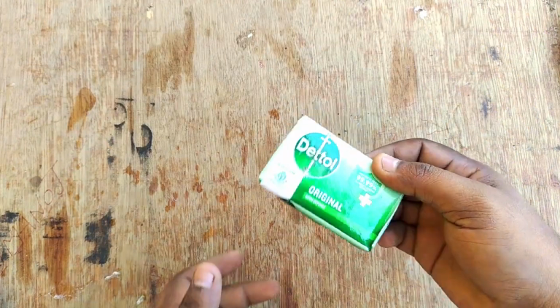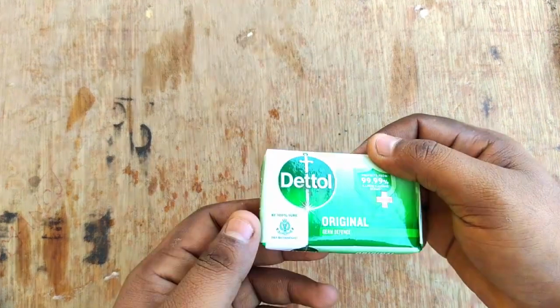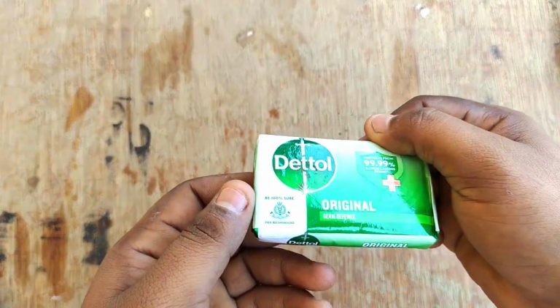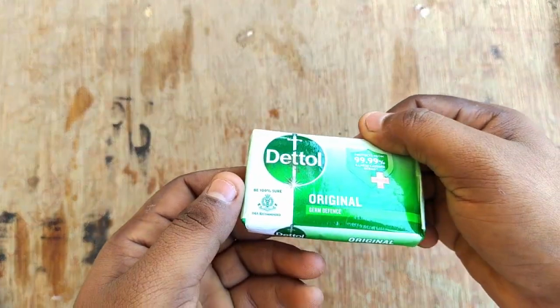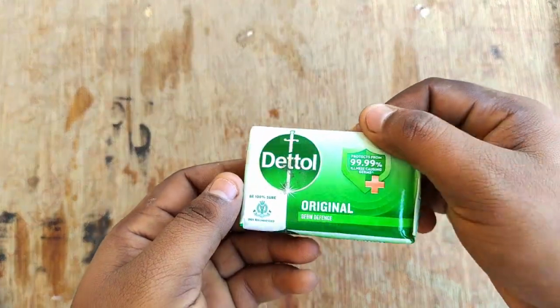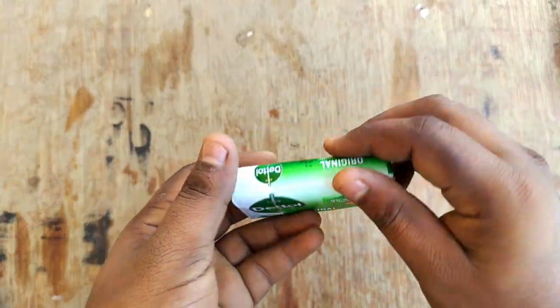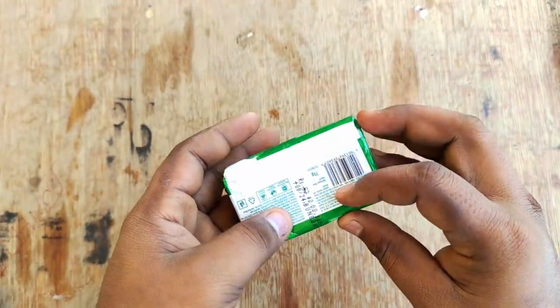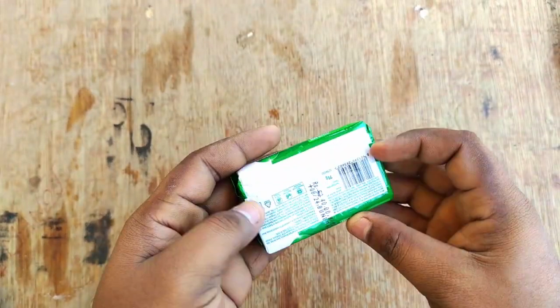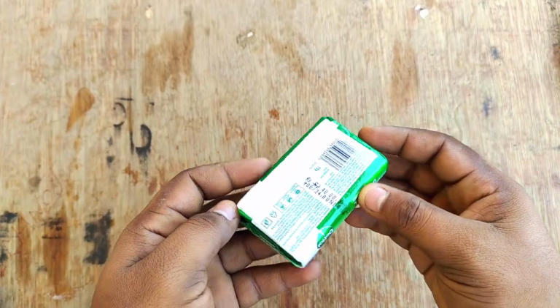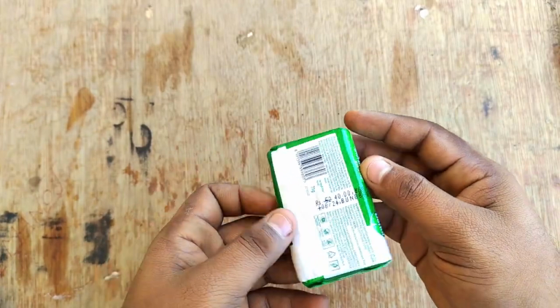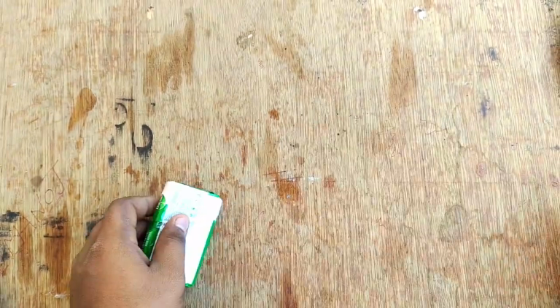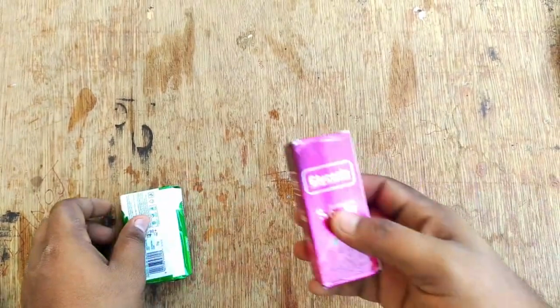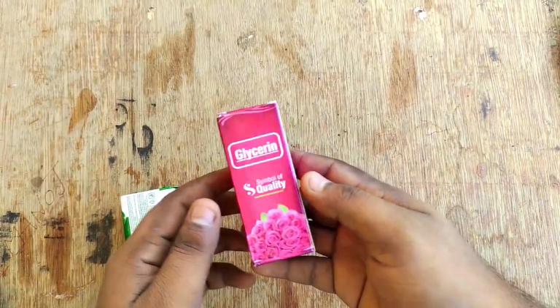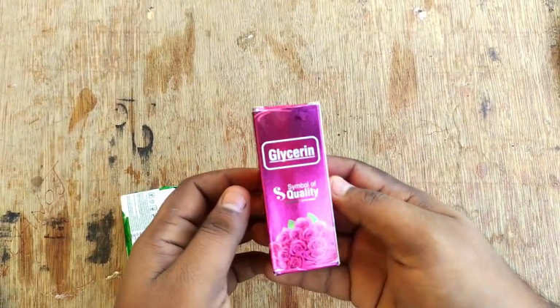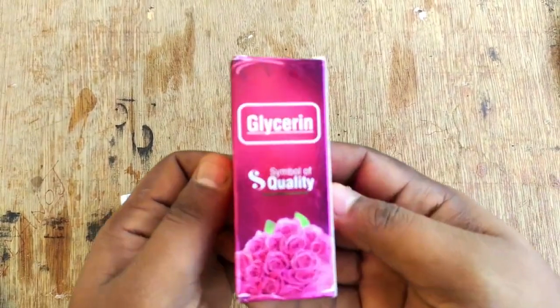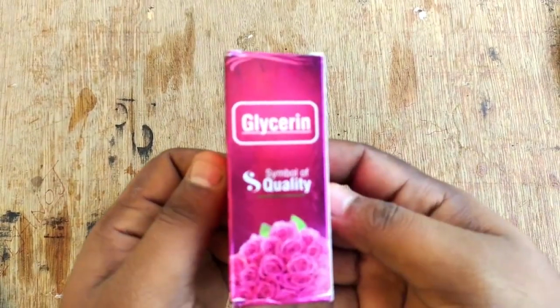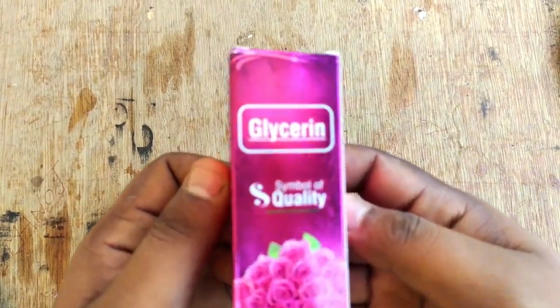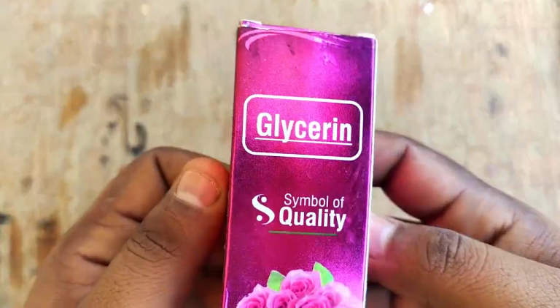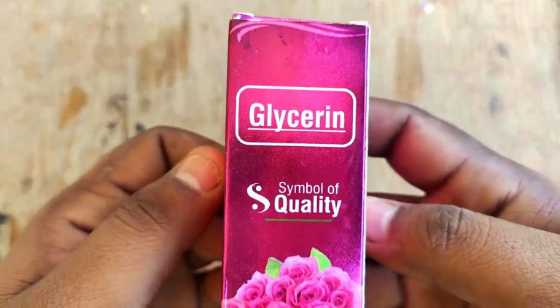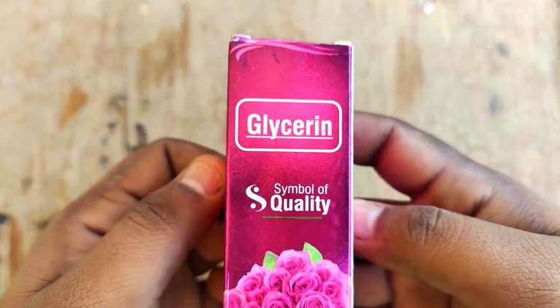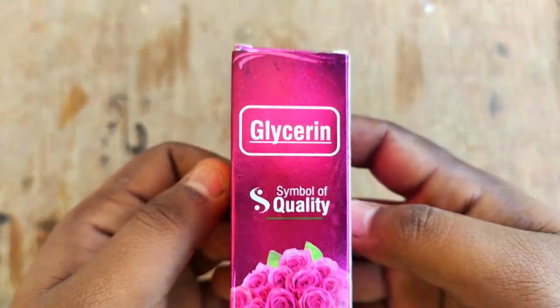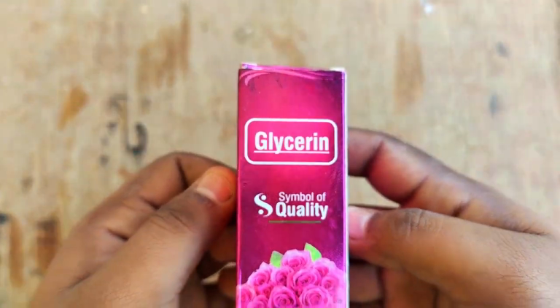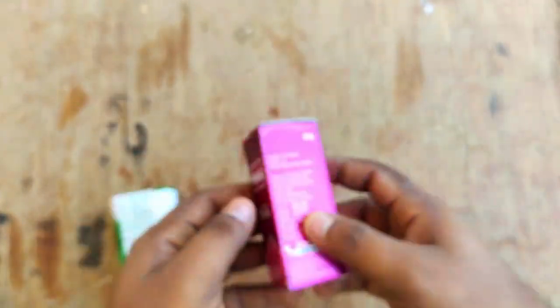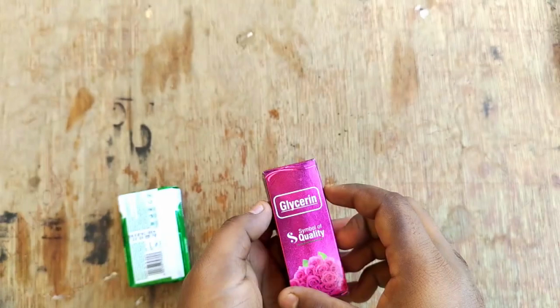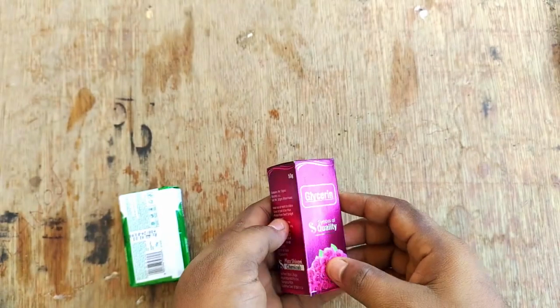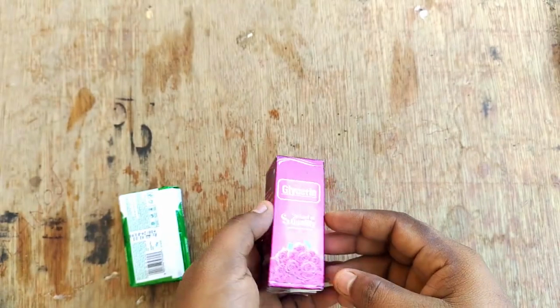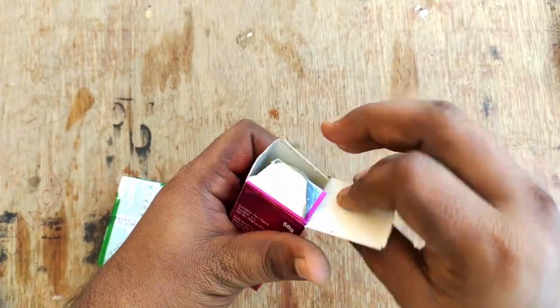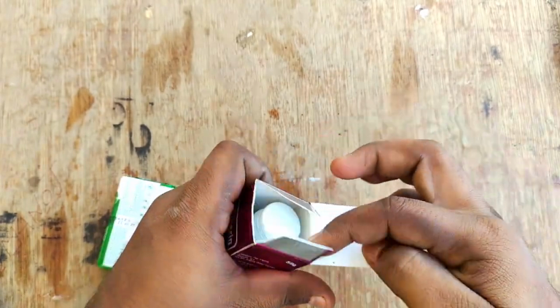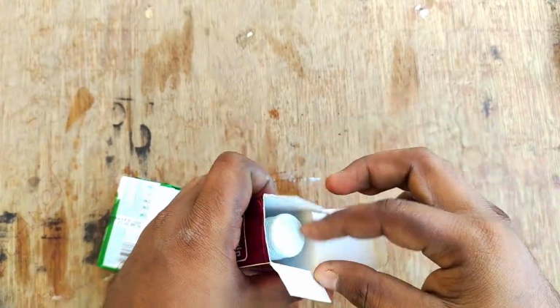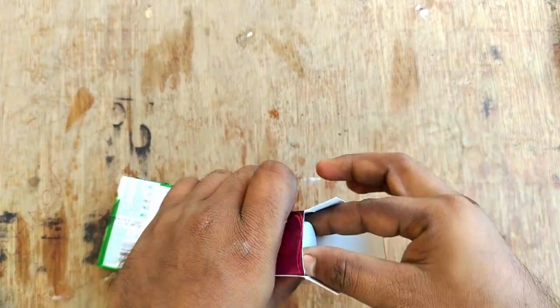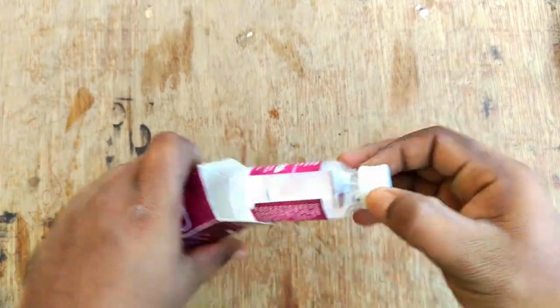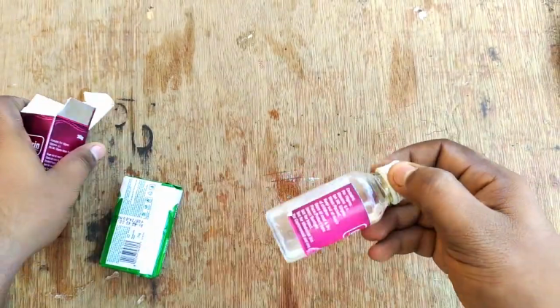Friends, I am going to talk about hand wash liquid. I am going to talk about soap and the details. It is also a Glycerin. Glycerin is available in the supermarket. So I am going to talk about this a little bit.